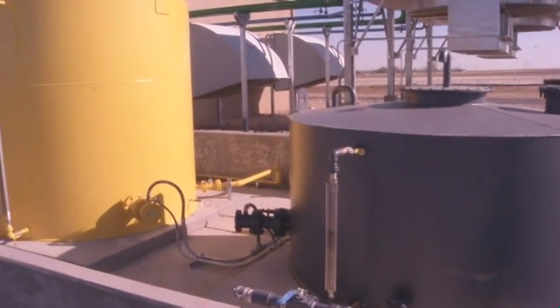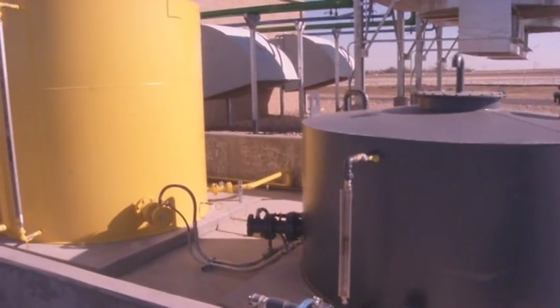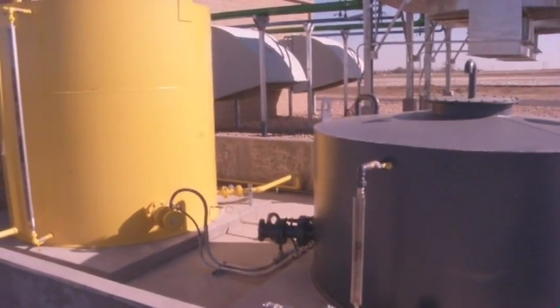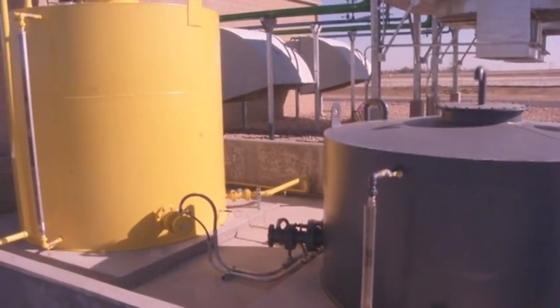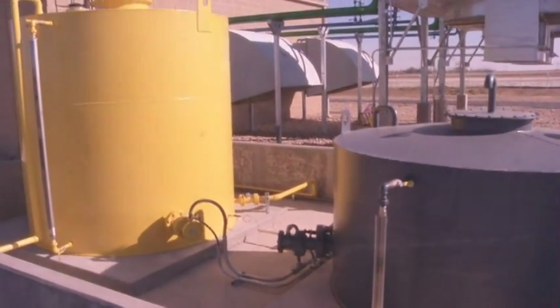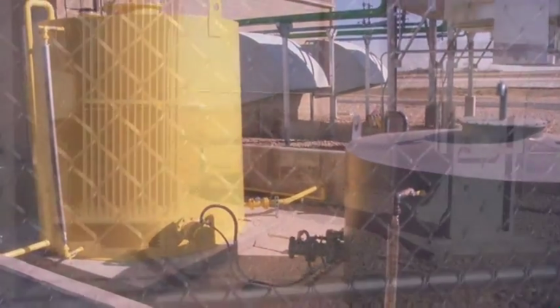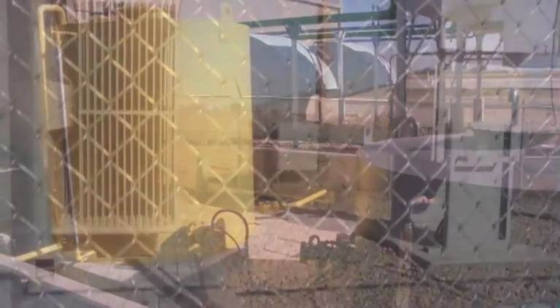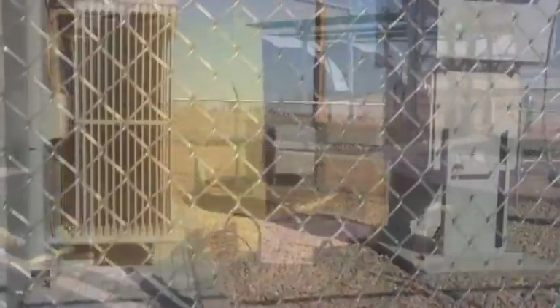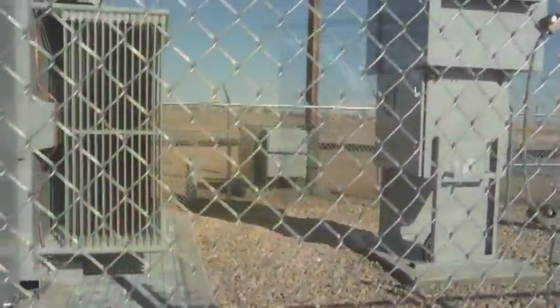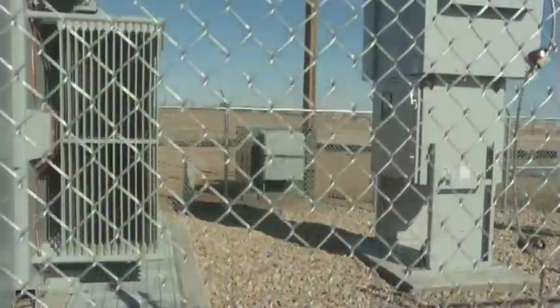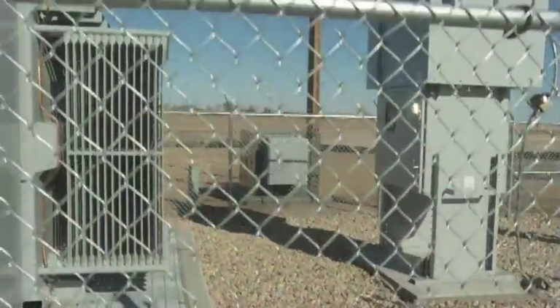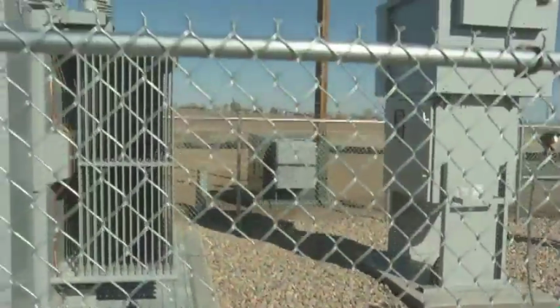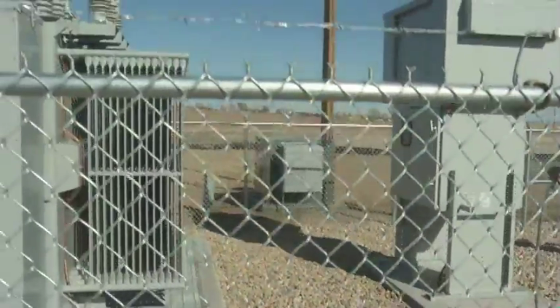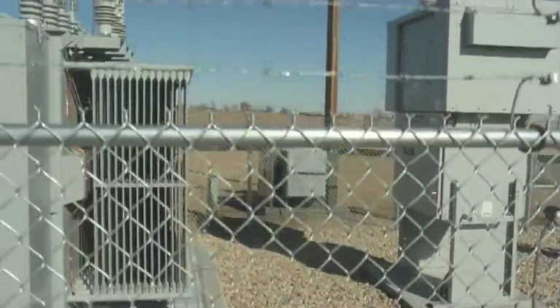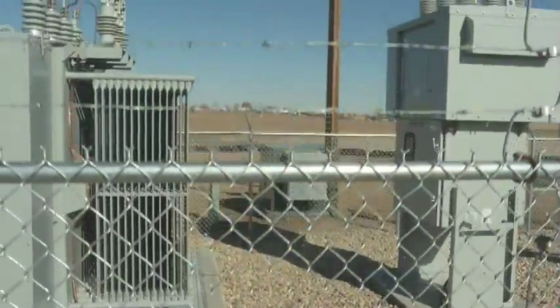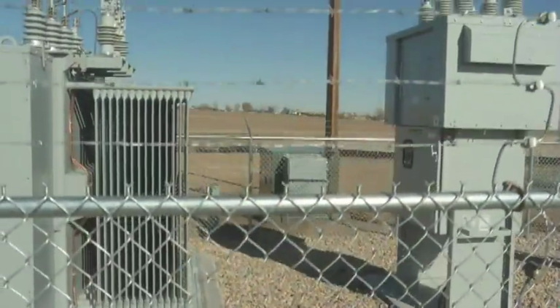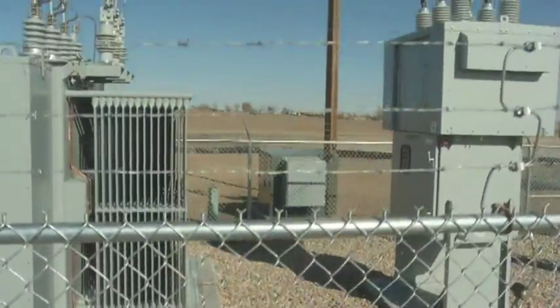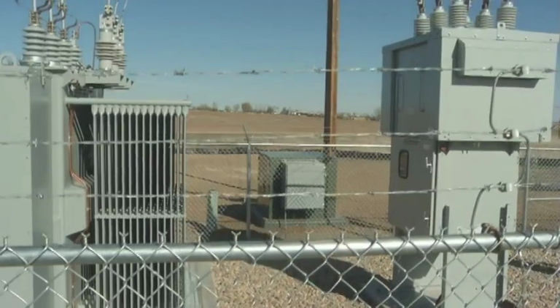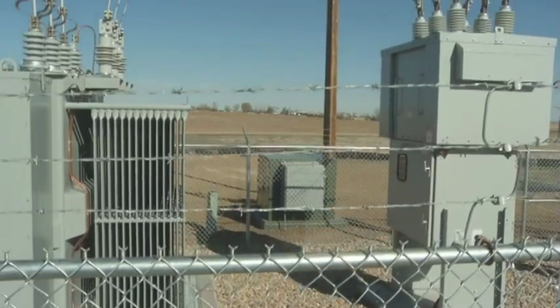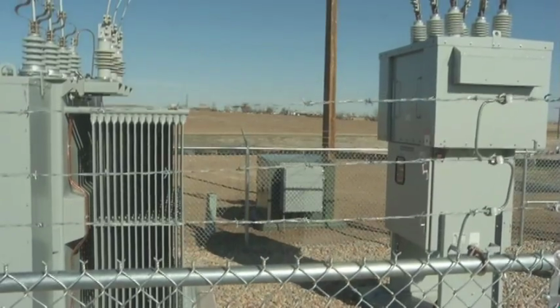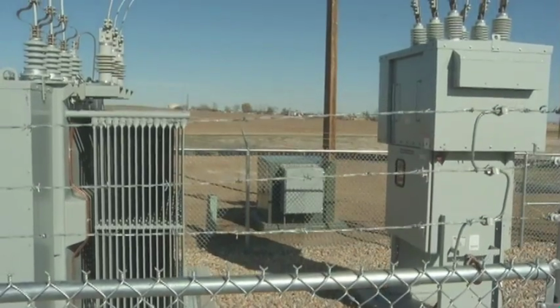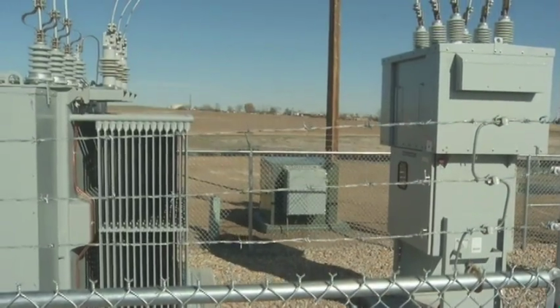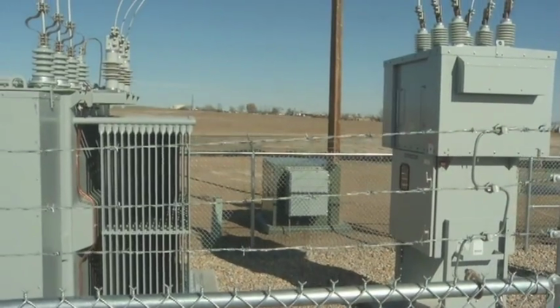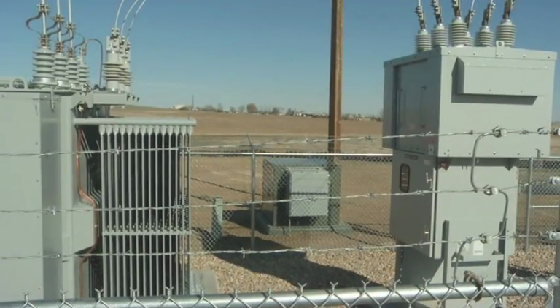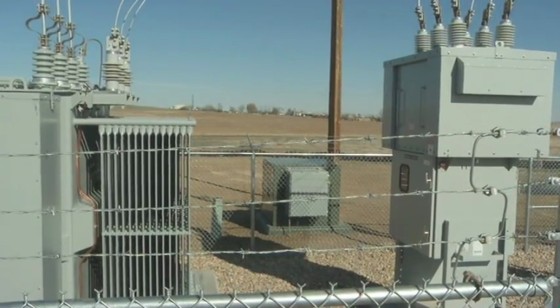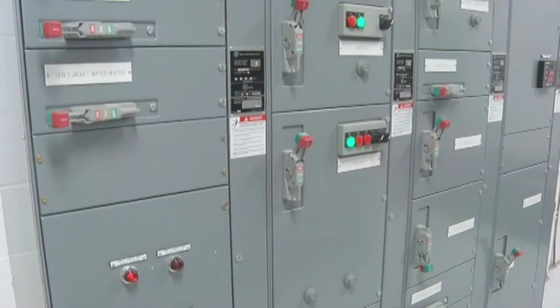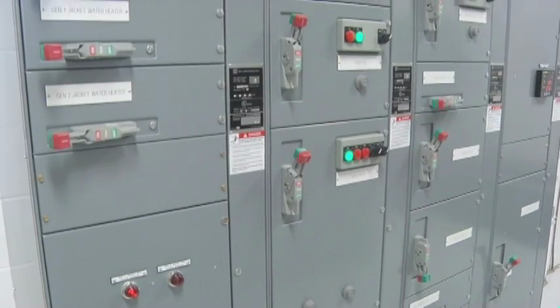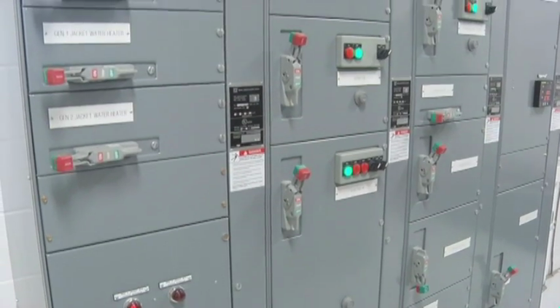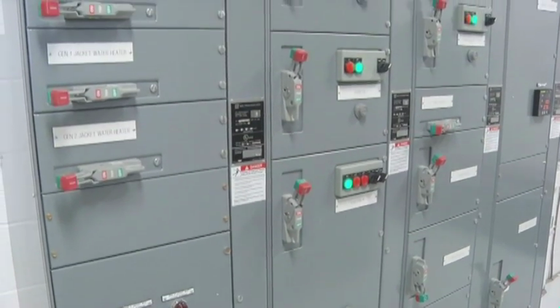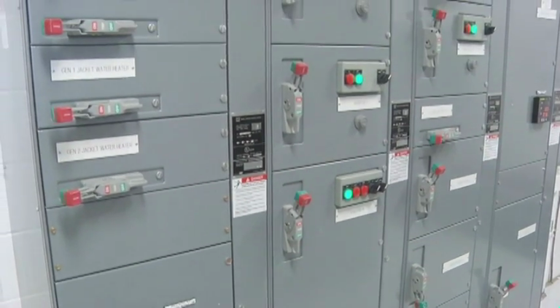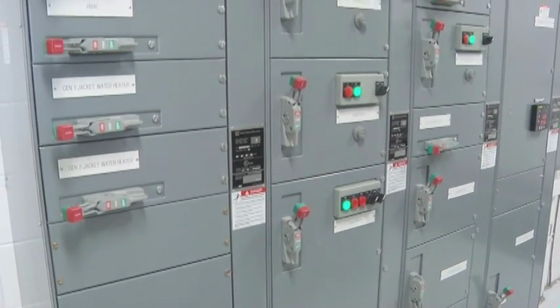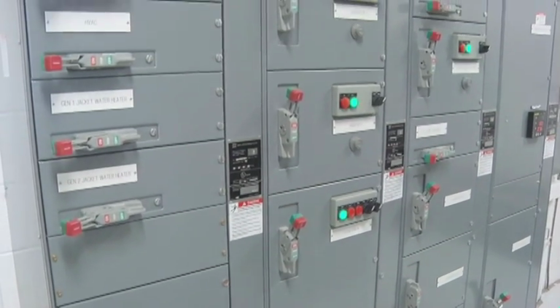When it gets up to its full capacity of almost five megawatts, hopefully in the next two or three years, it will supply almost three percent of our total system's energy requirements for all of our member customers. And that's fairly significant.